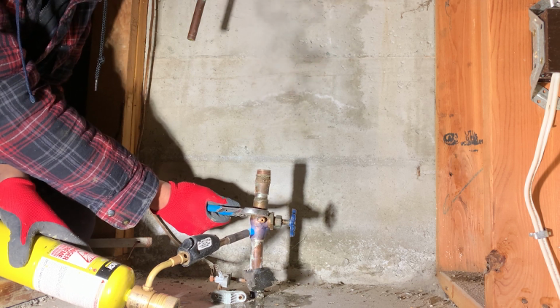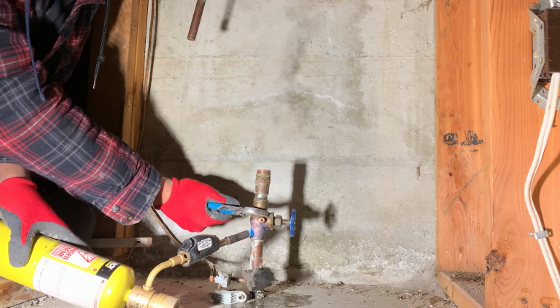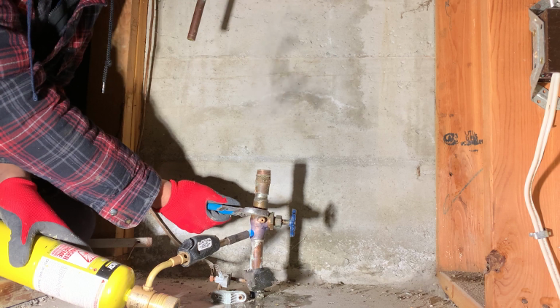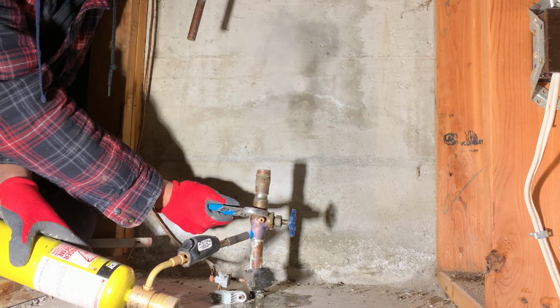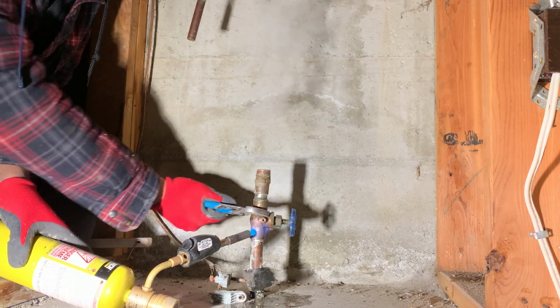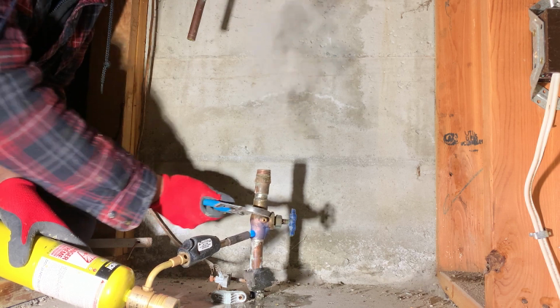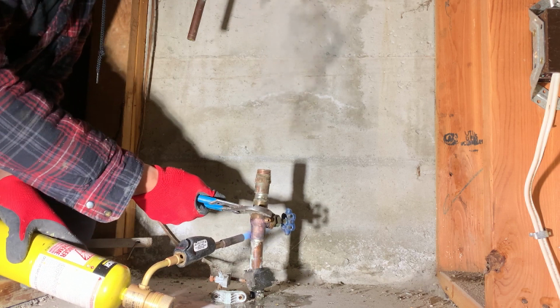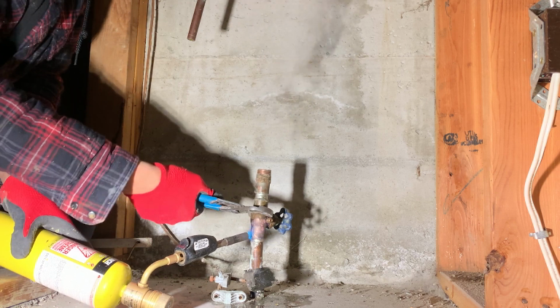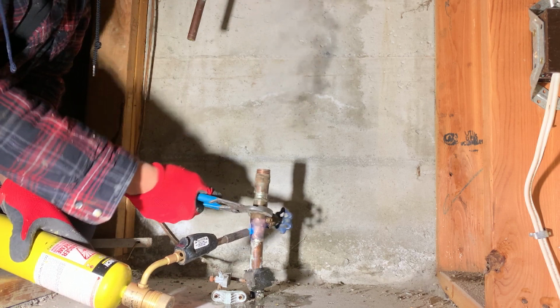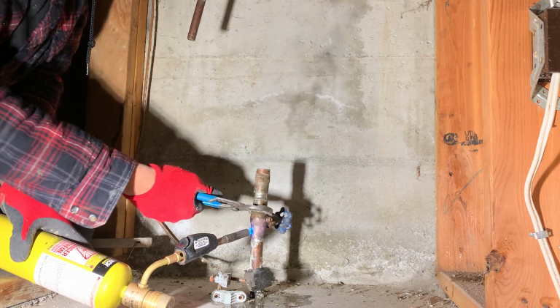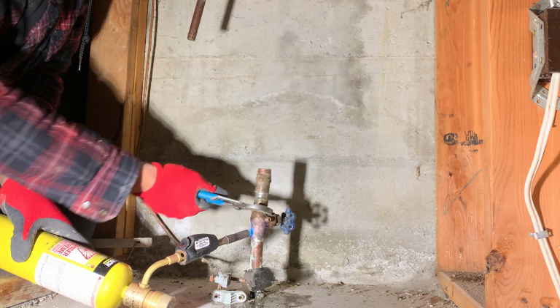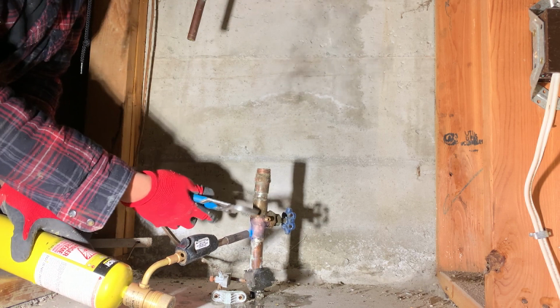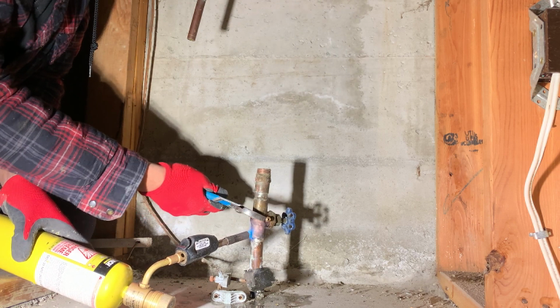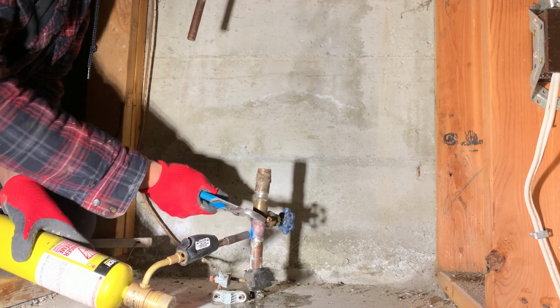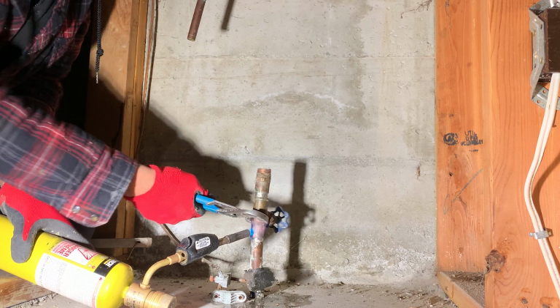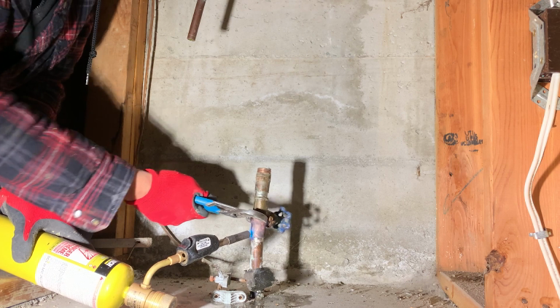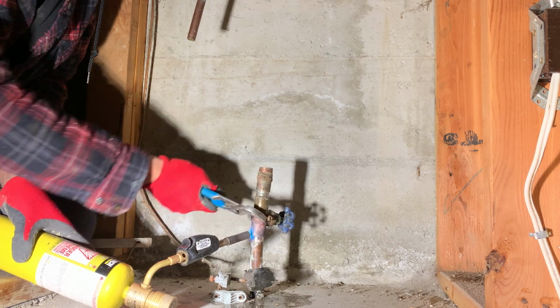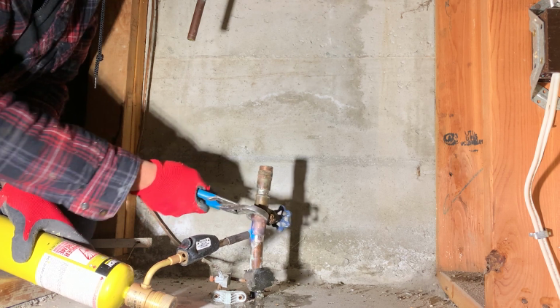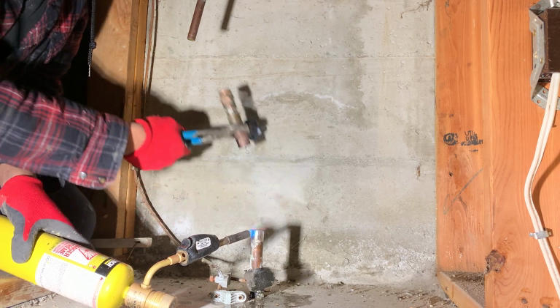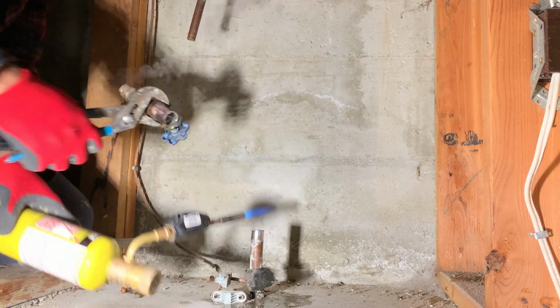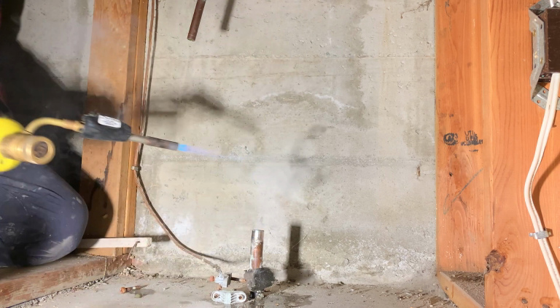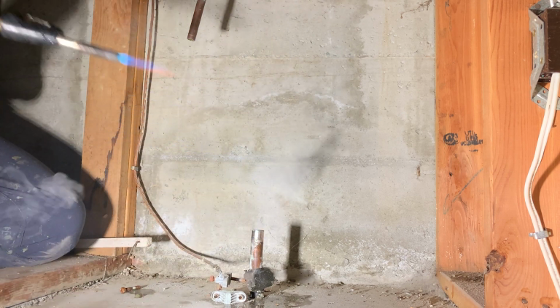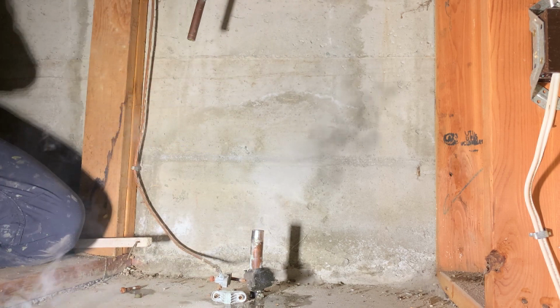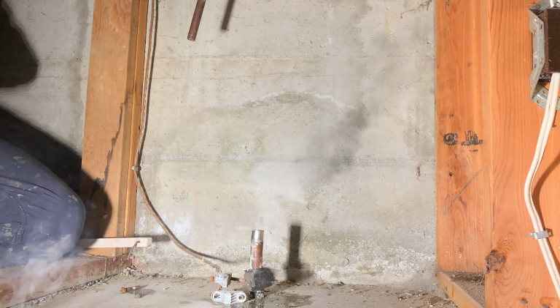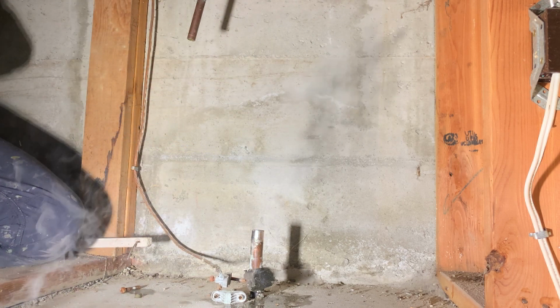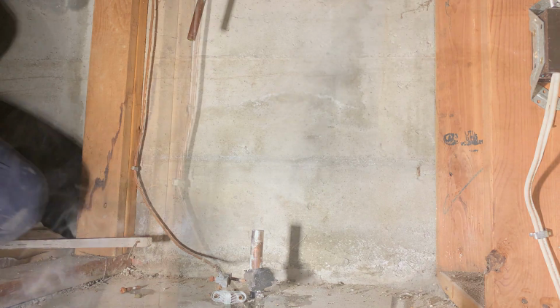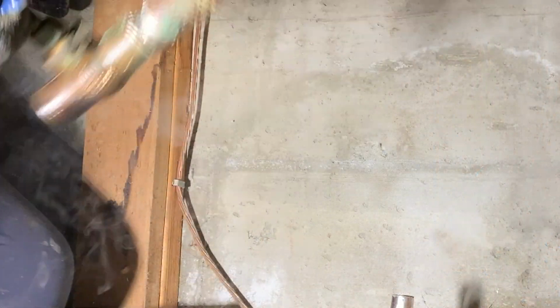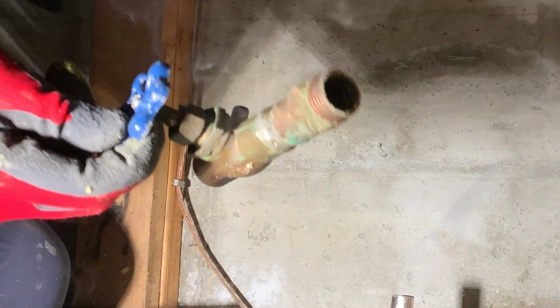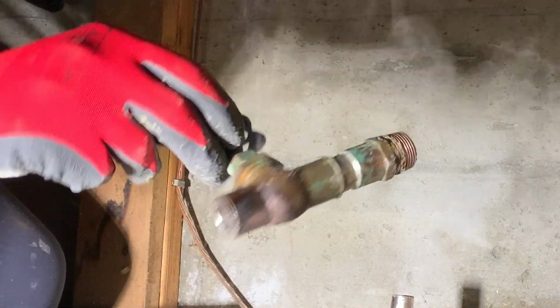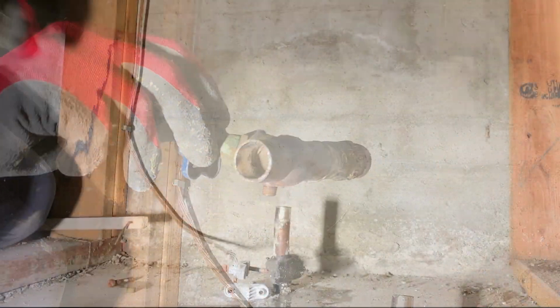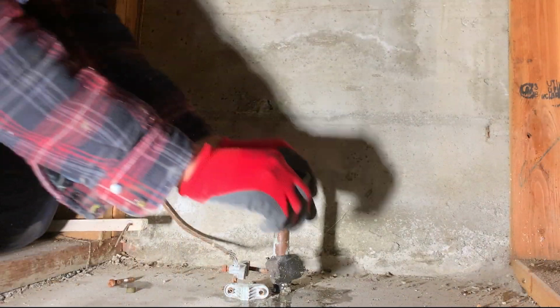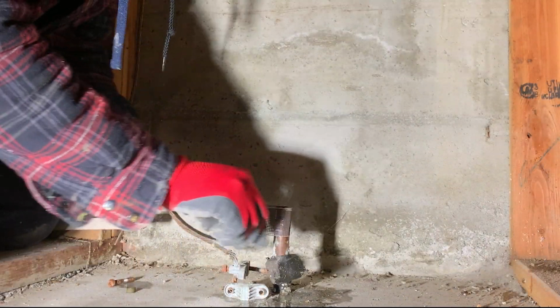Now the water is evaporated and the joint is hot enough to remove the valve. By the way, I'm using an SKT-99 turbo torch in this video.